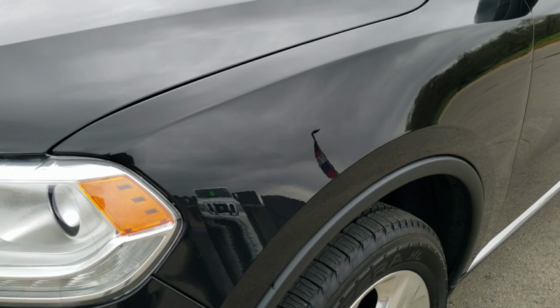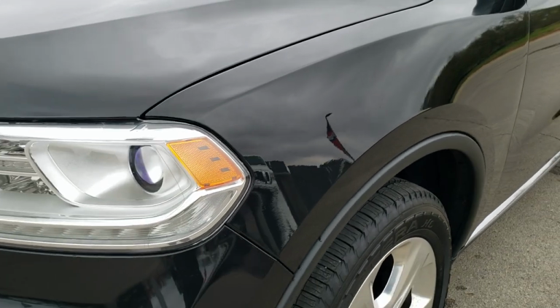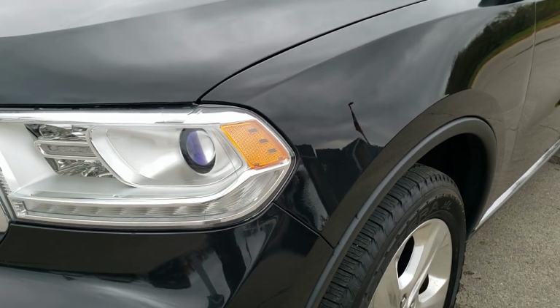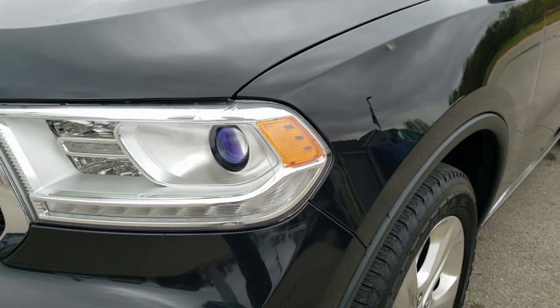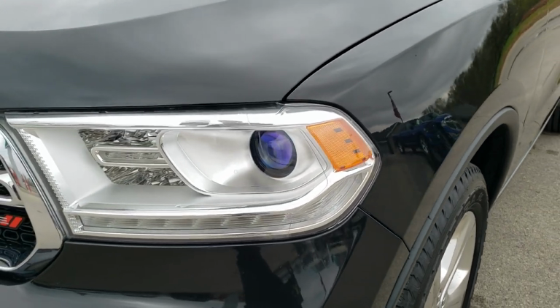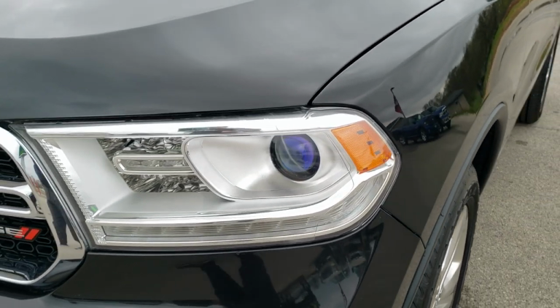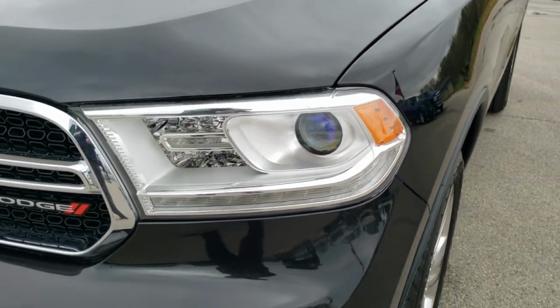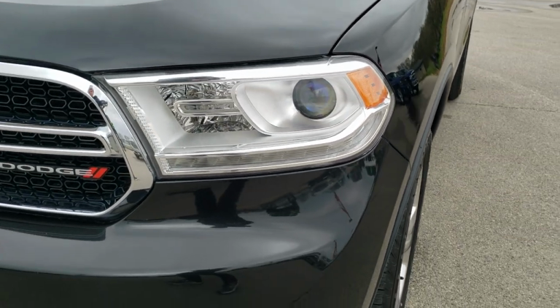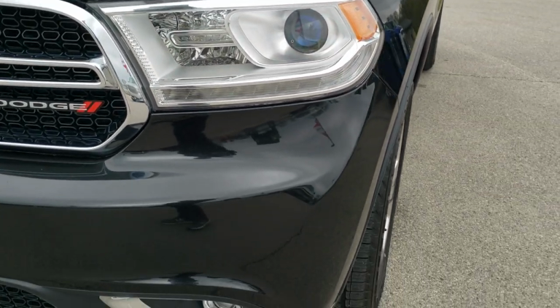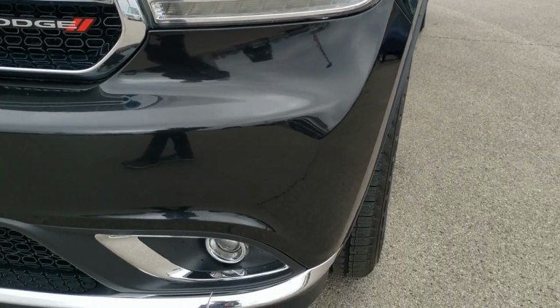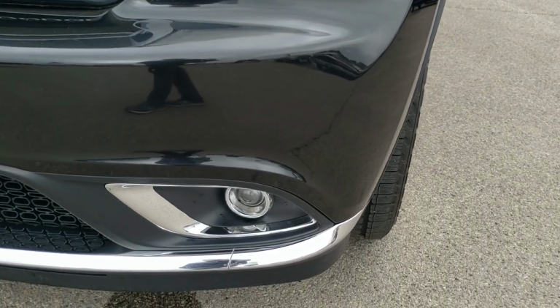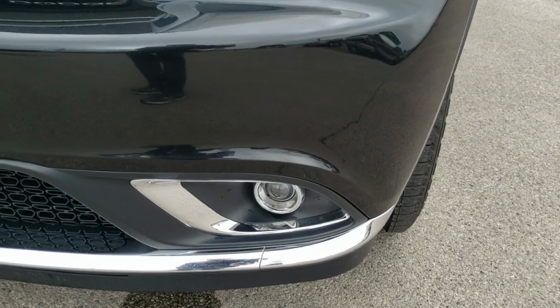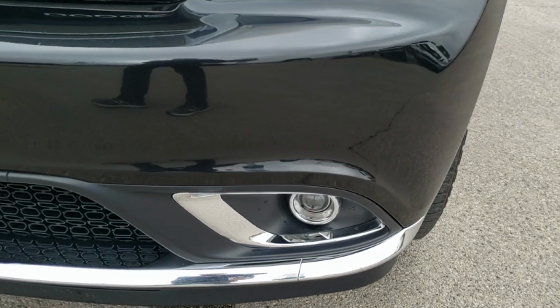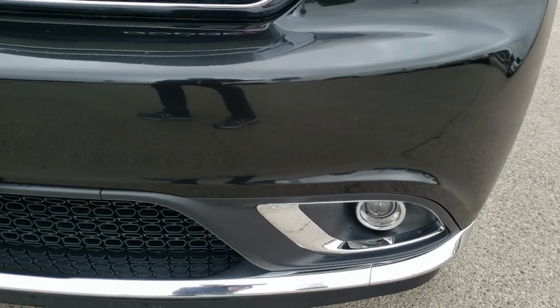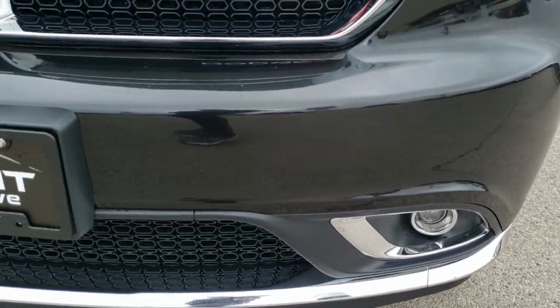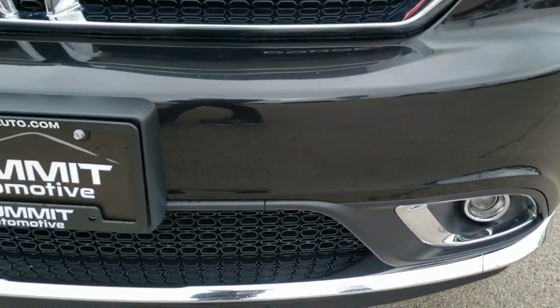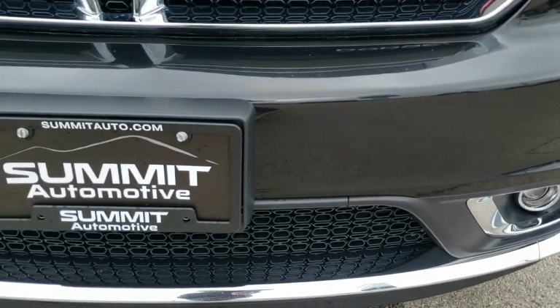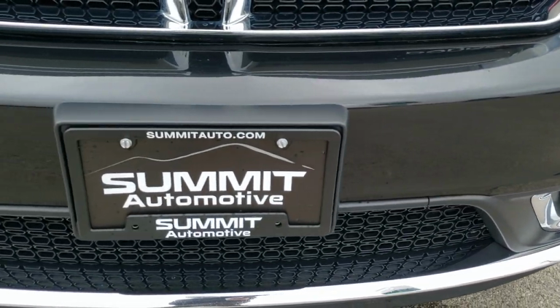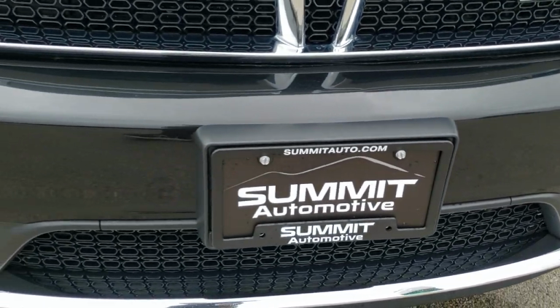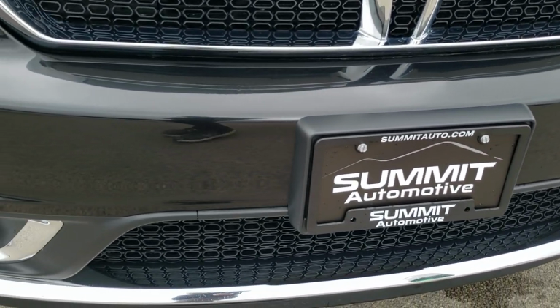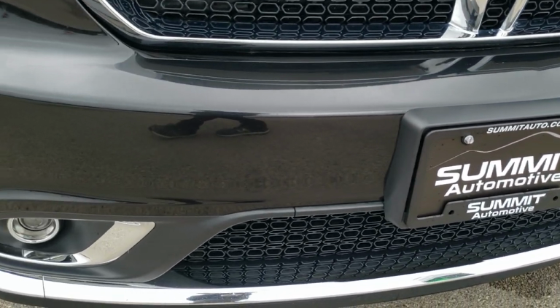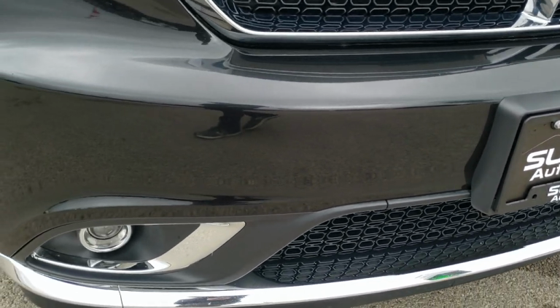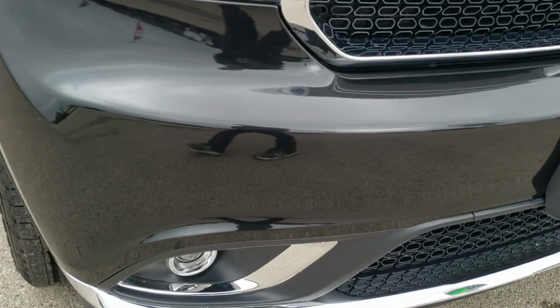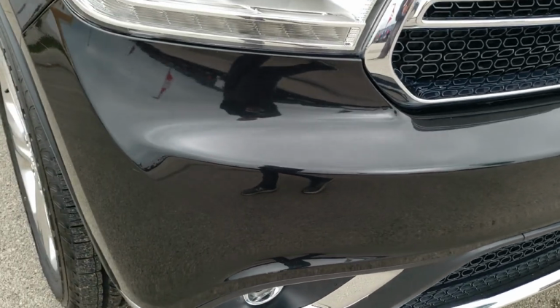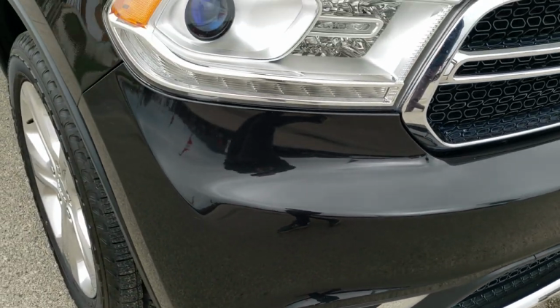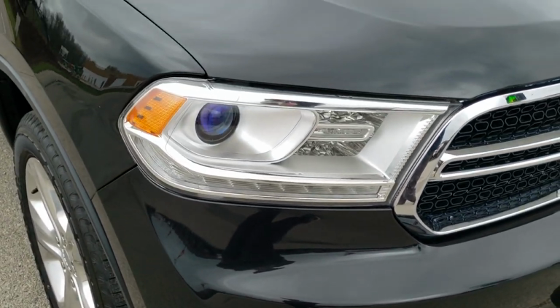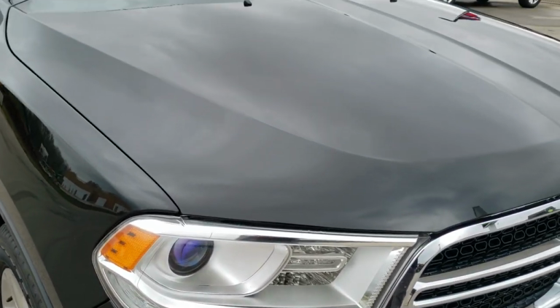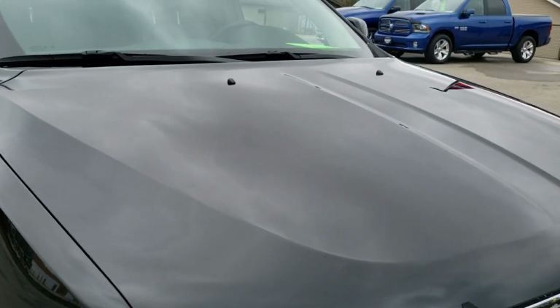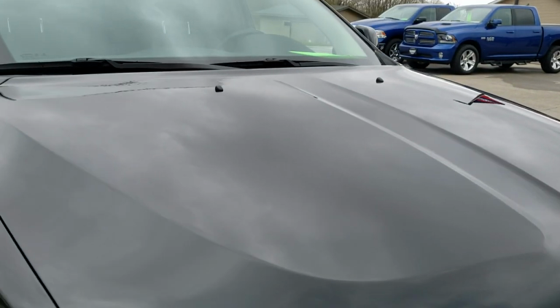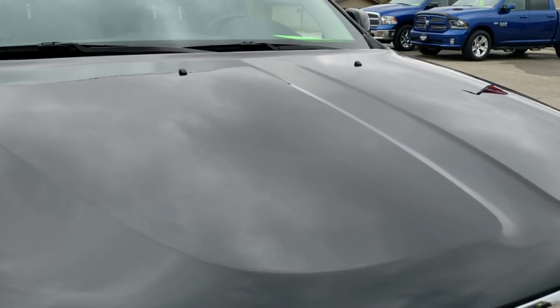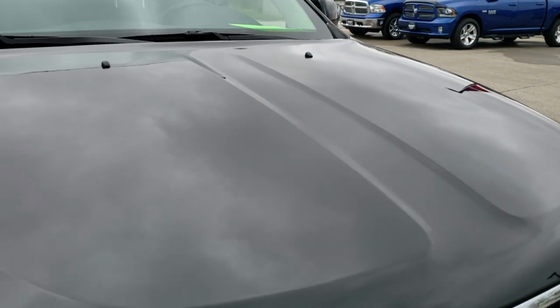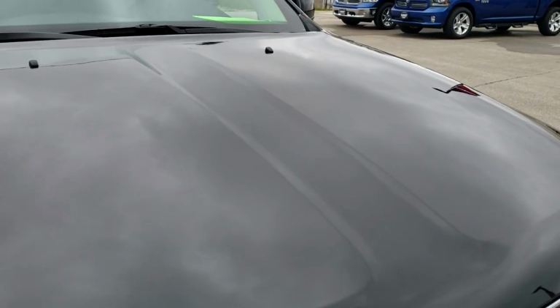The front fender has no dents or dings and features the LED running lights, projector headlamps, and projector fog lamps. The front bumper is in excellent condition — no dents, dings, or cracks. The hood is also in excellent condition on this vehicle.